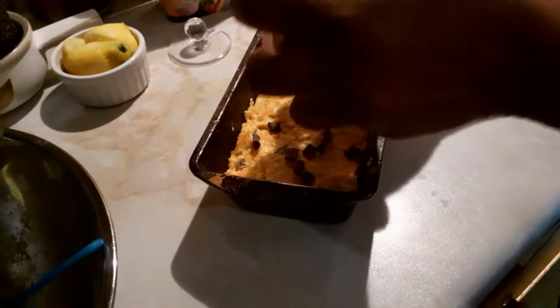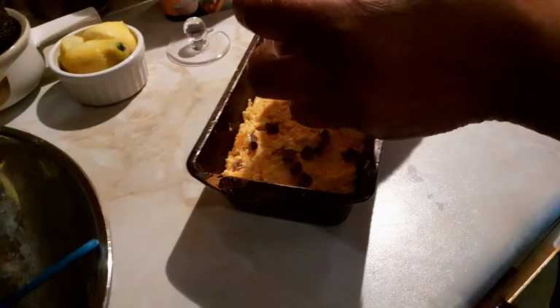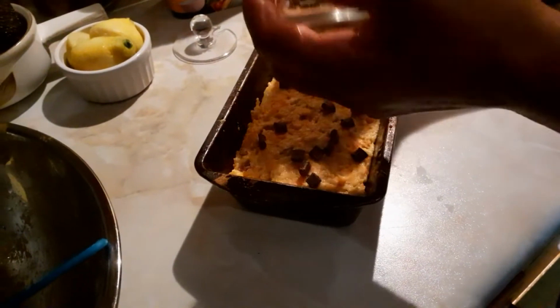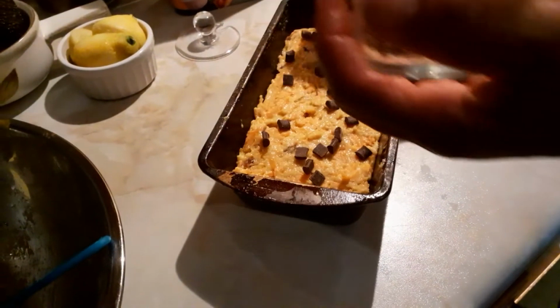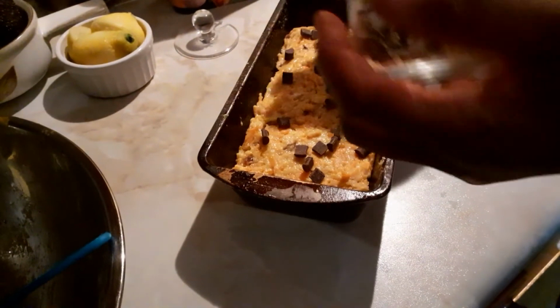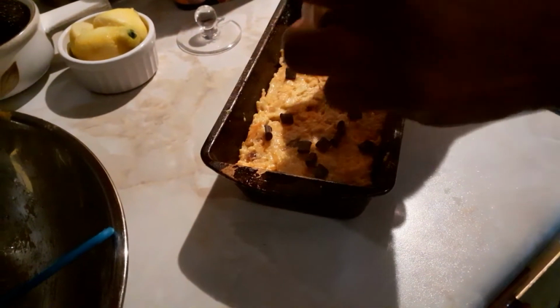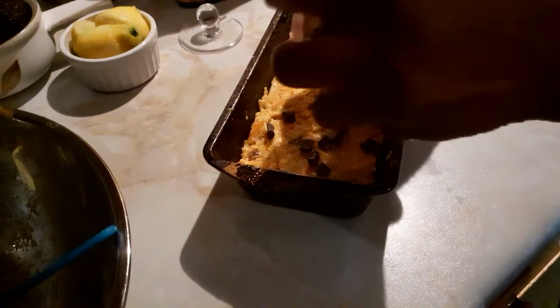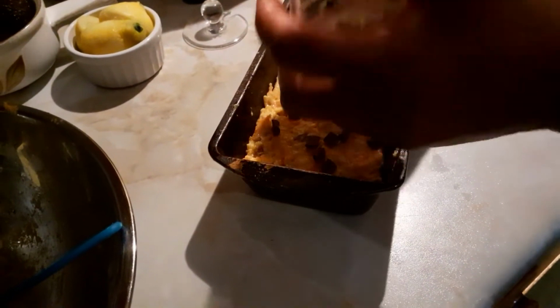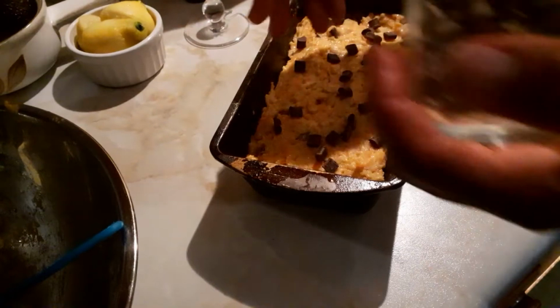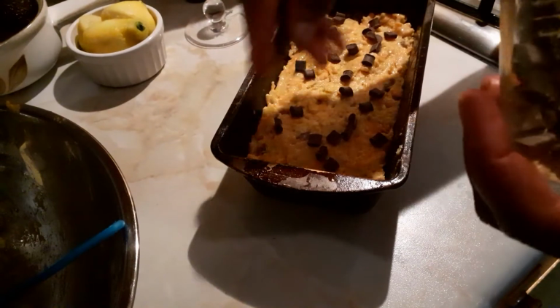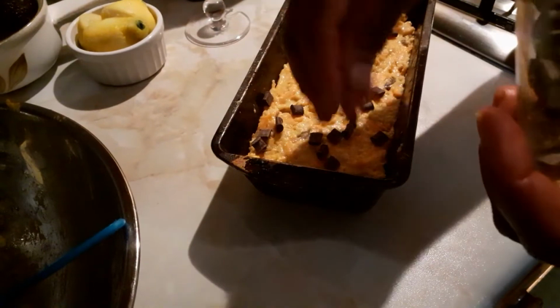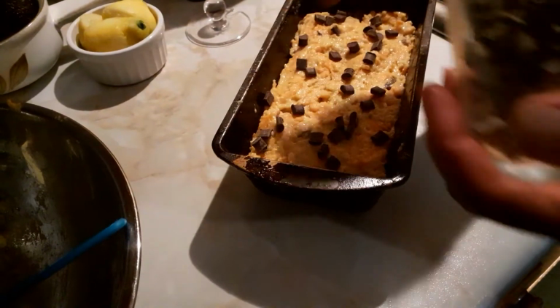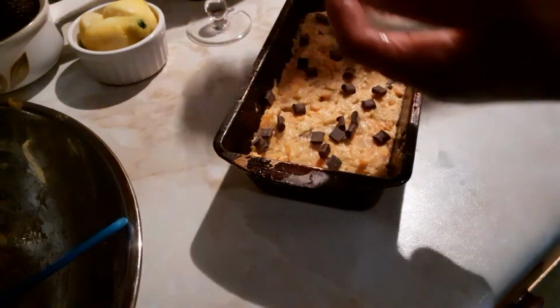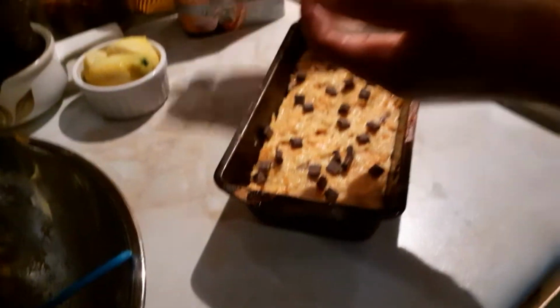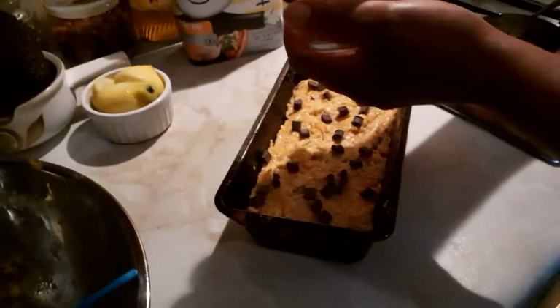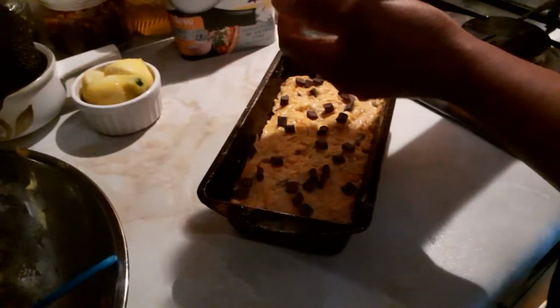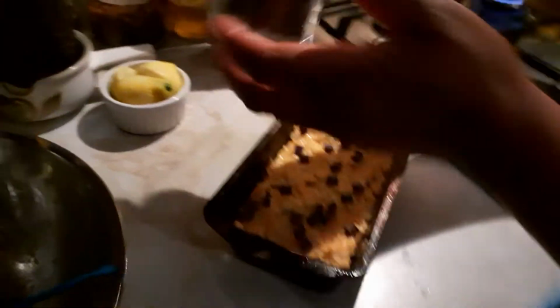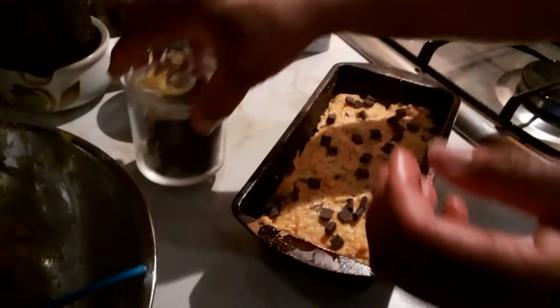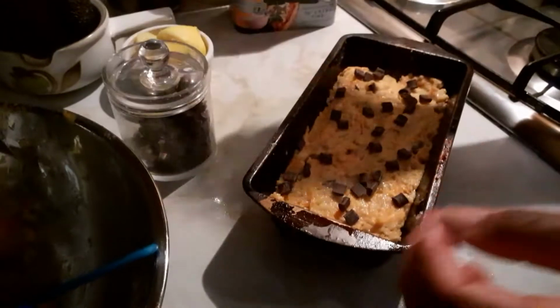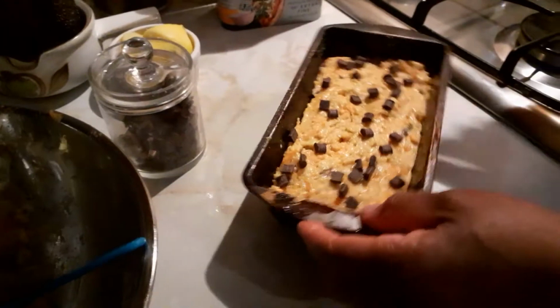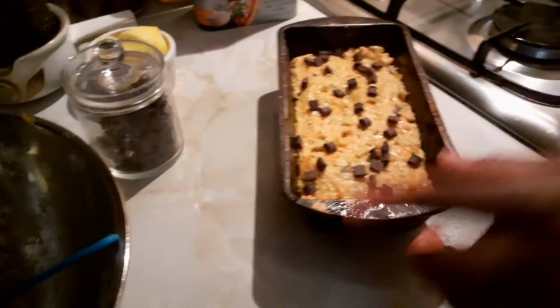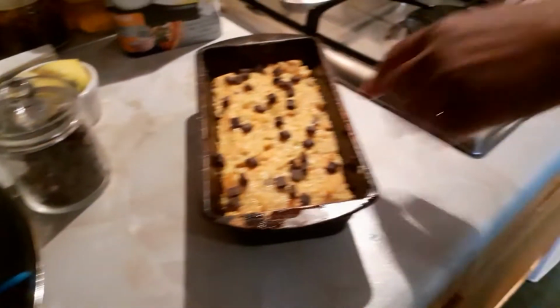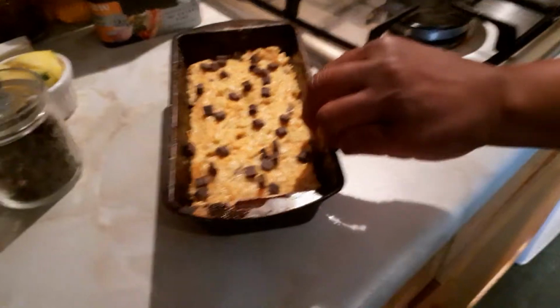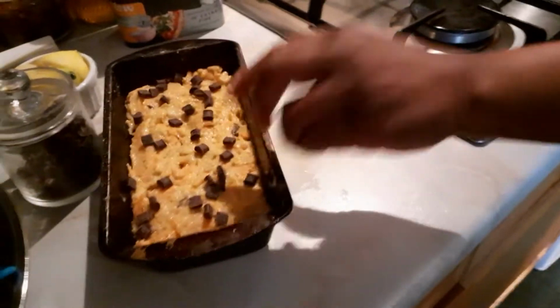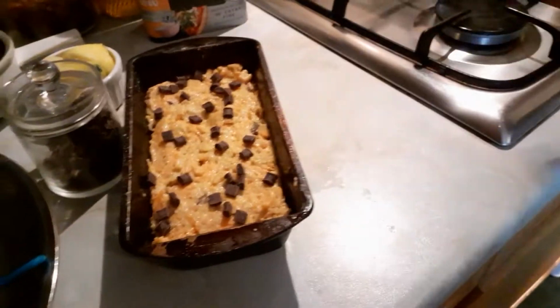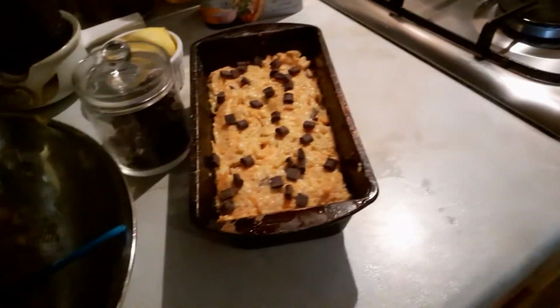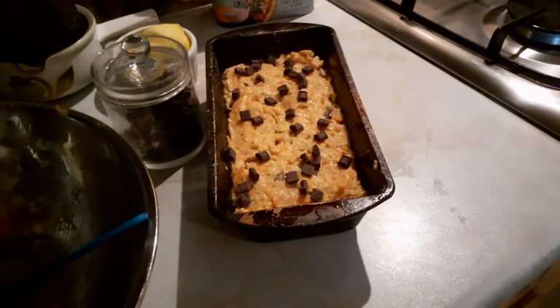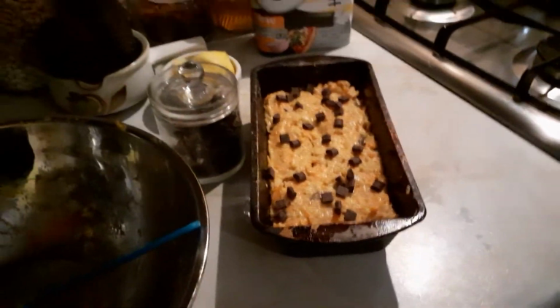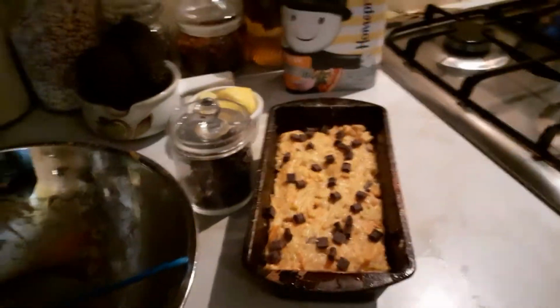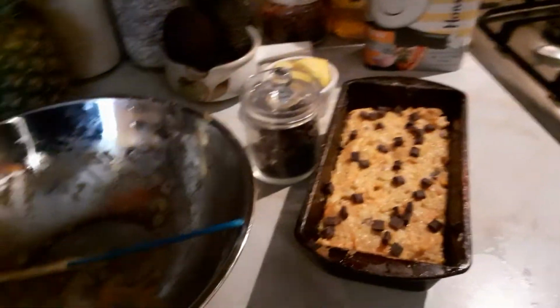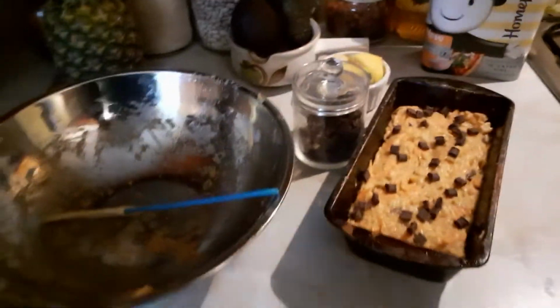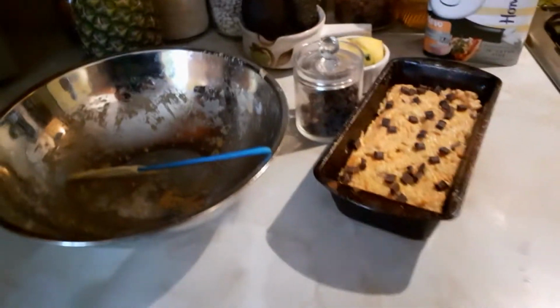I like dark chocolate — it's more healthy. So I'm going to bang it in the oven for about 40 to 45 minutes.